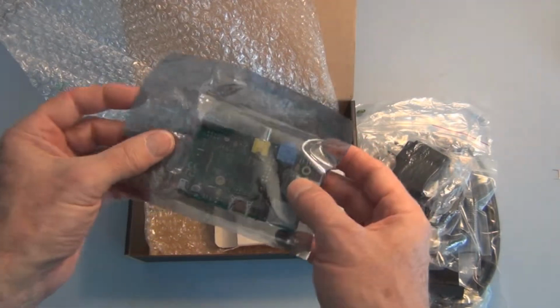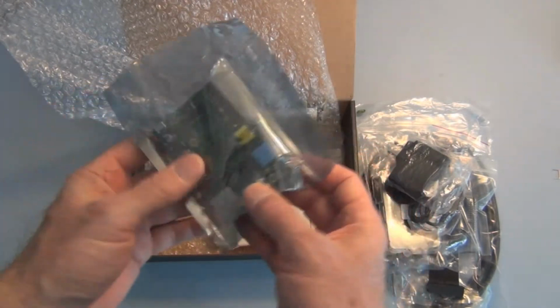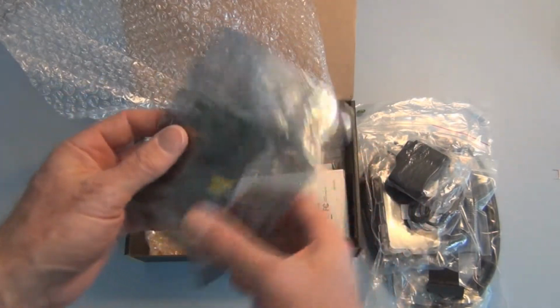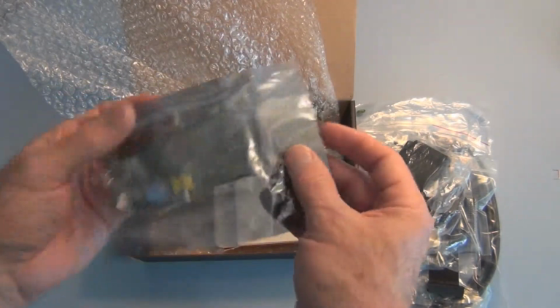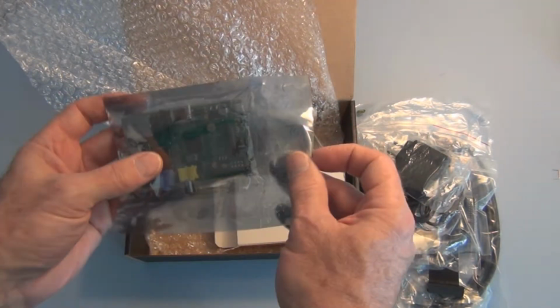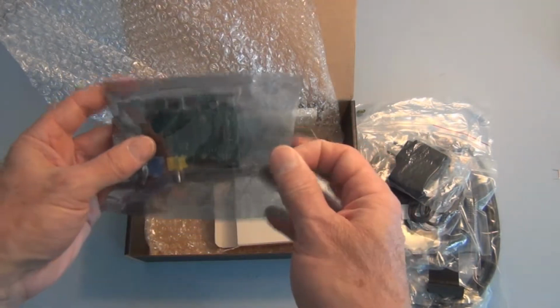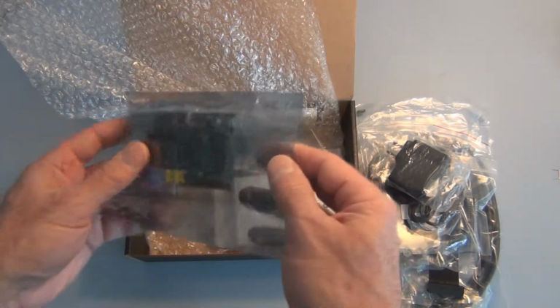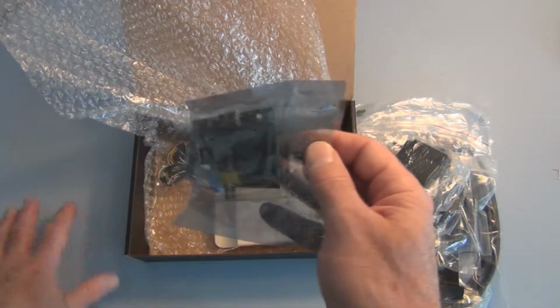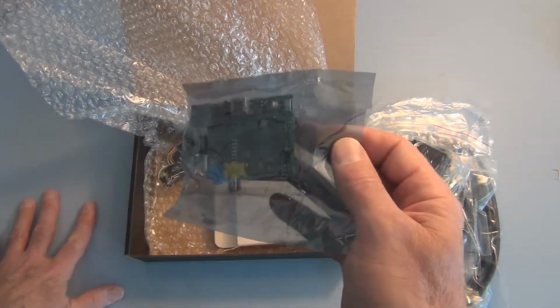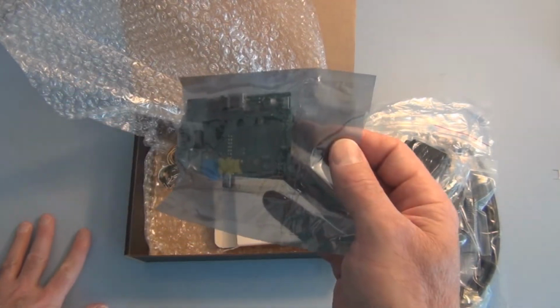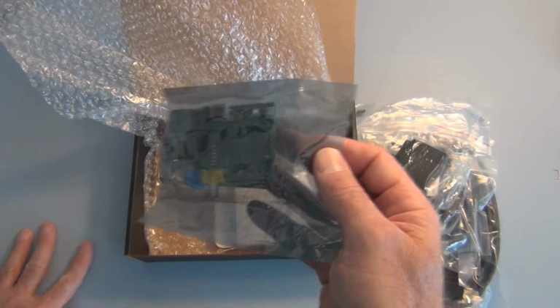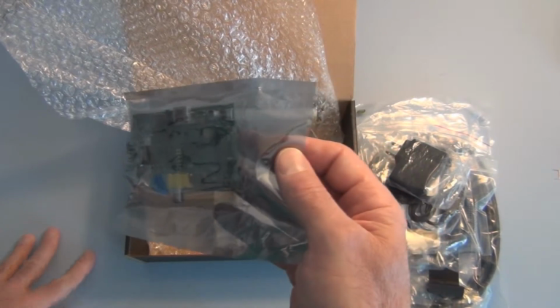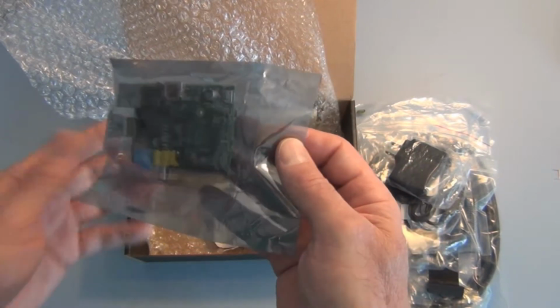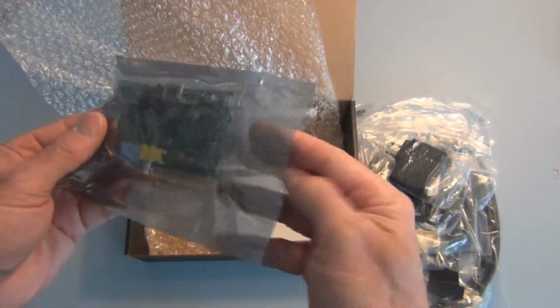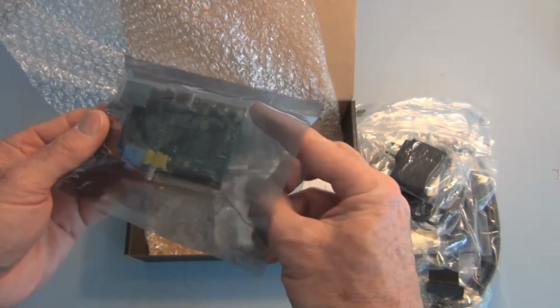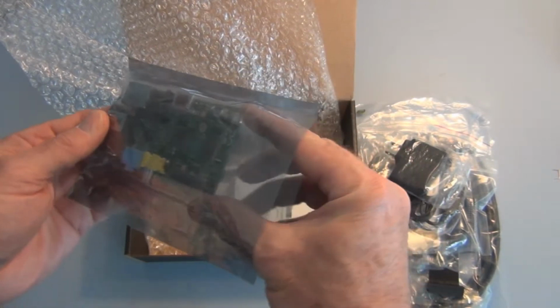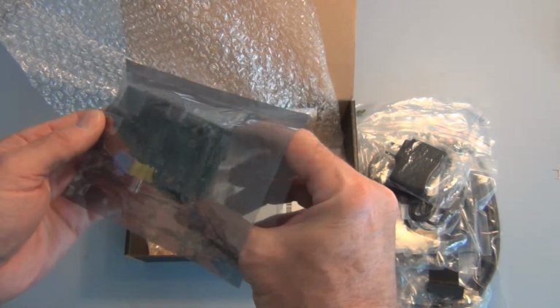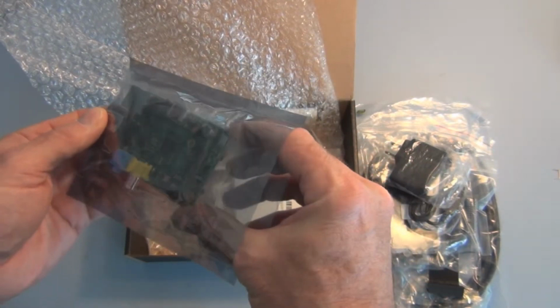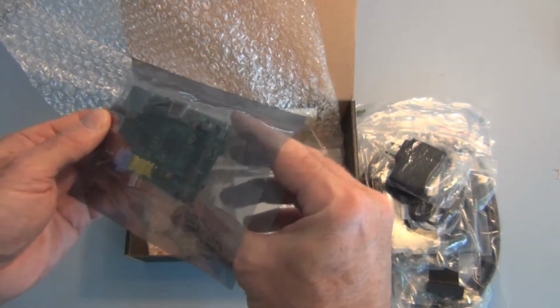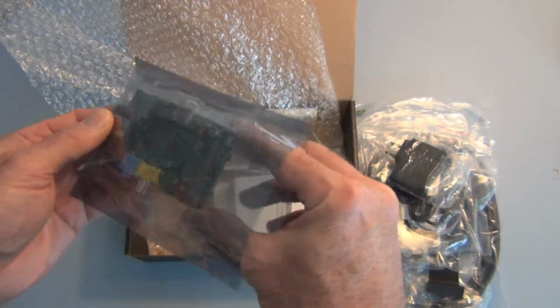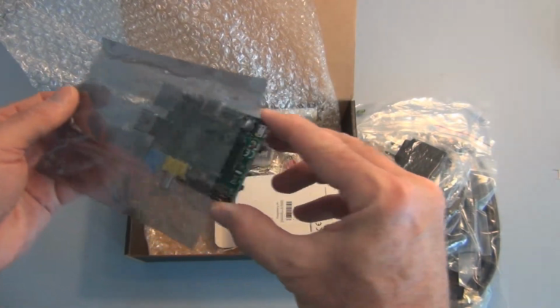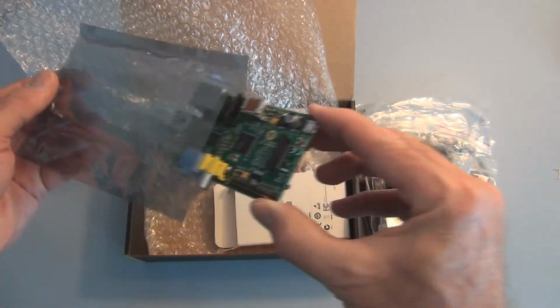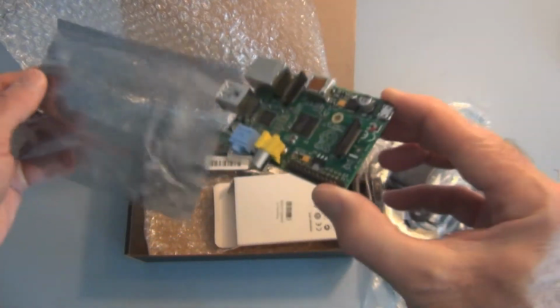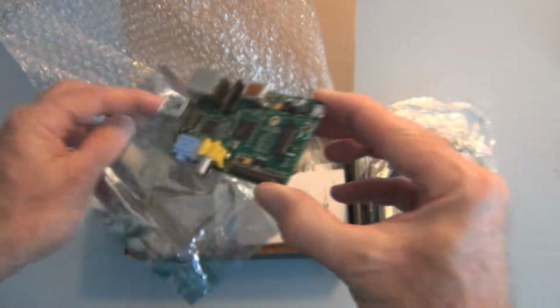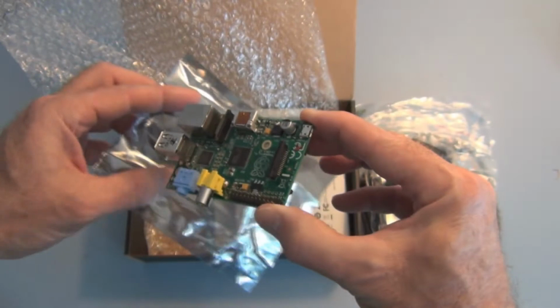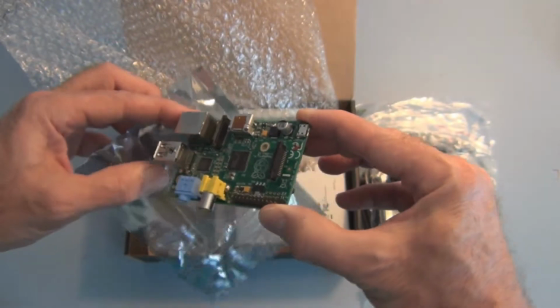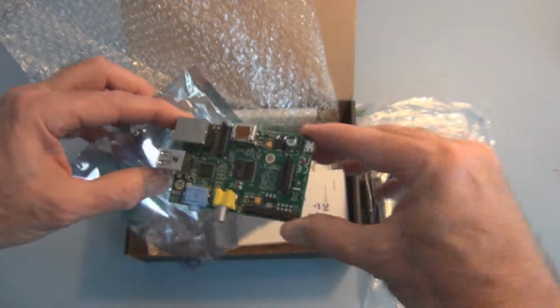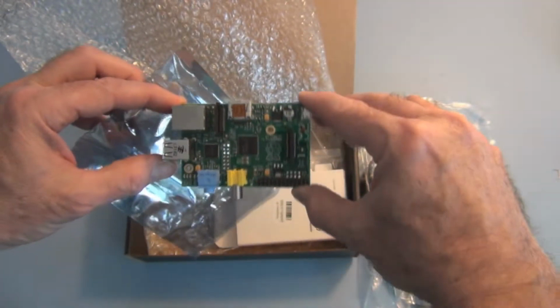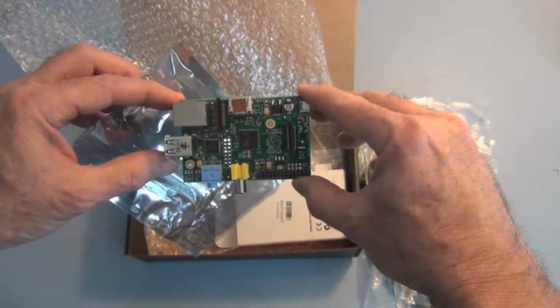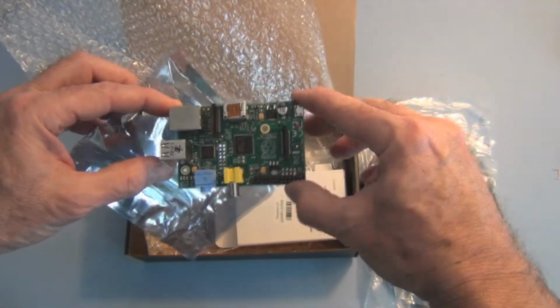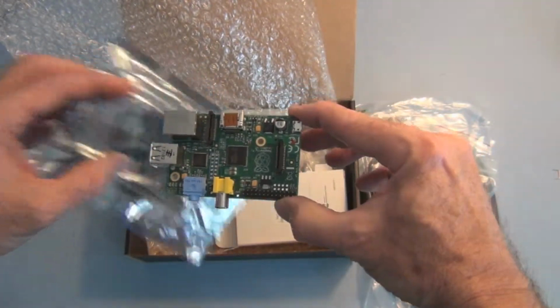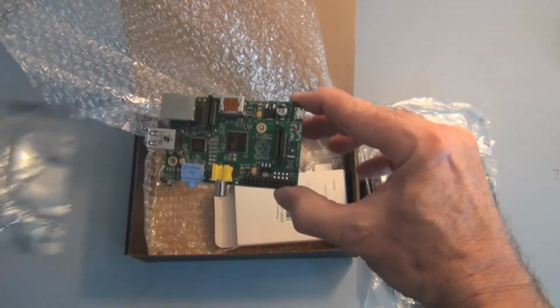Taking it out of the static bag — making sure I have no static. And there's the Raspberry Pi.